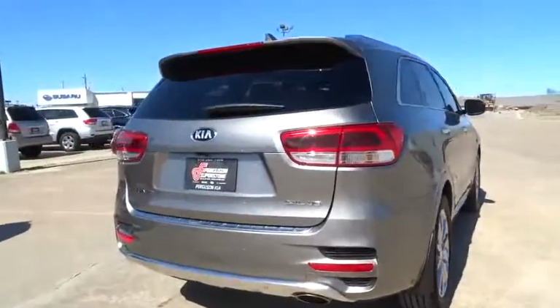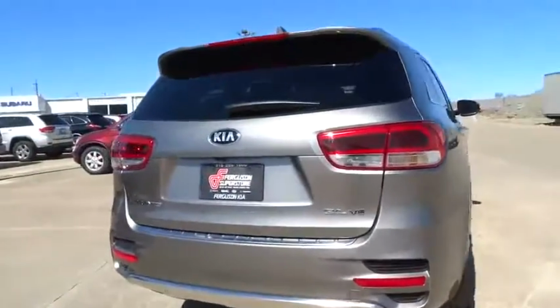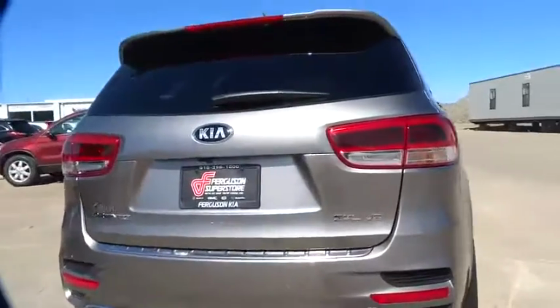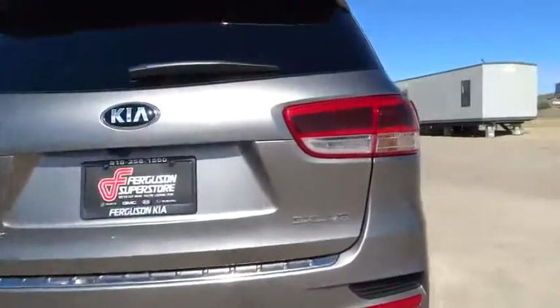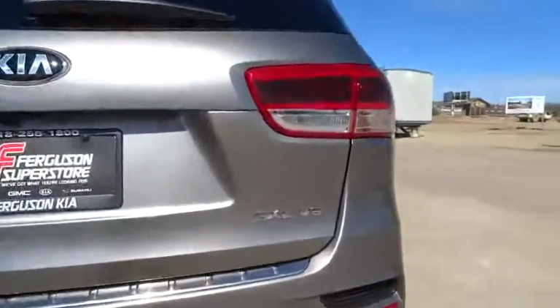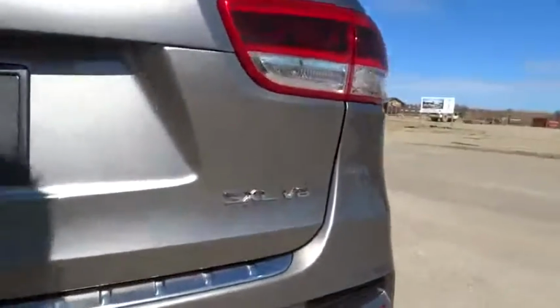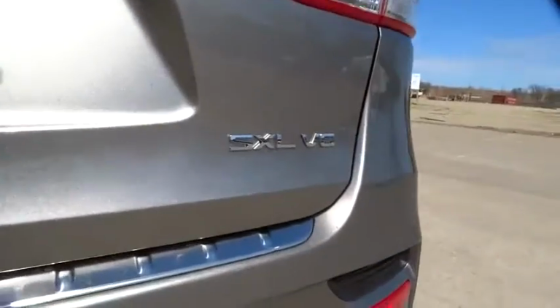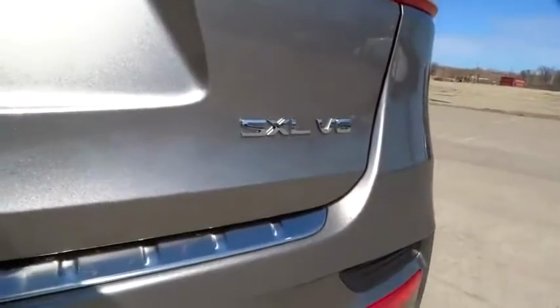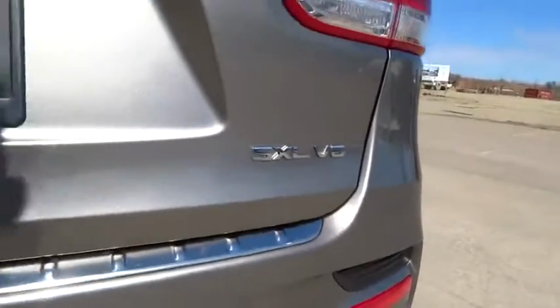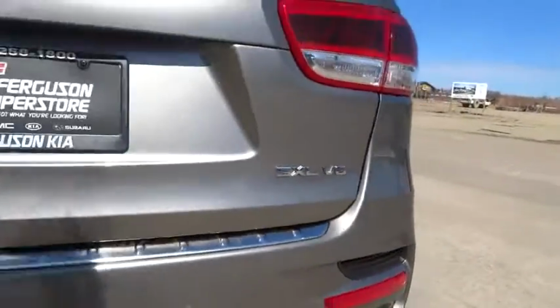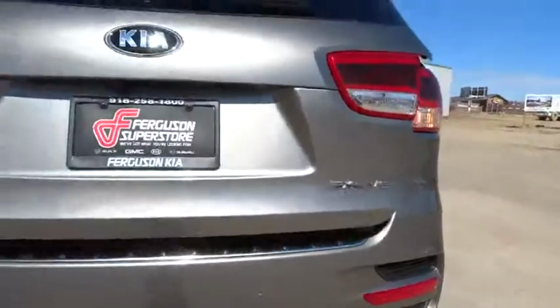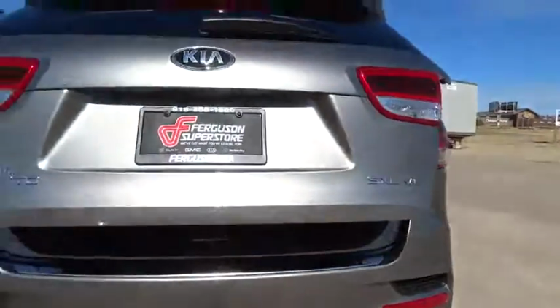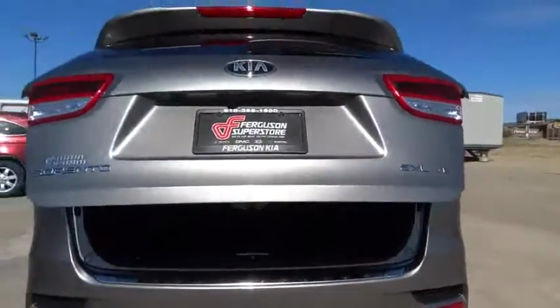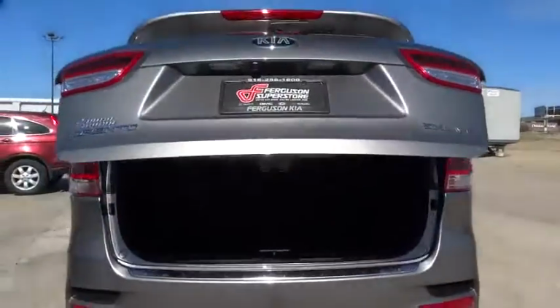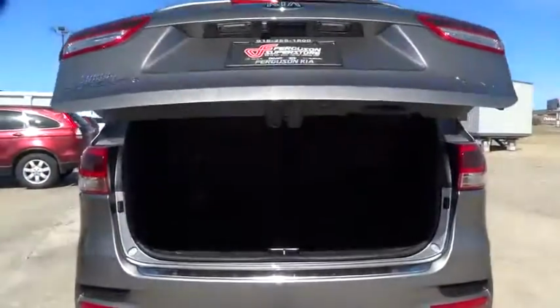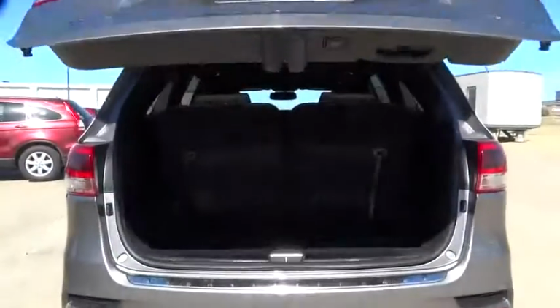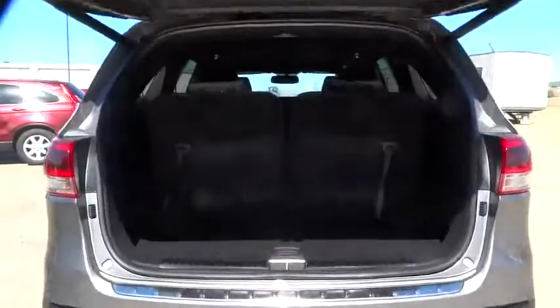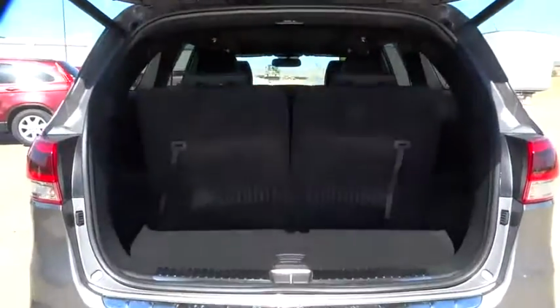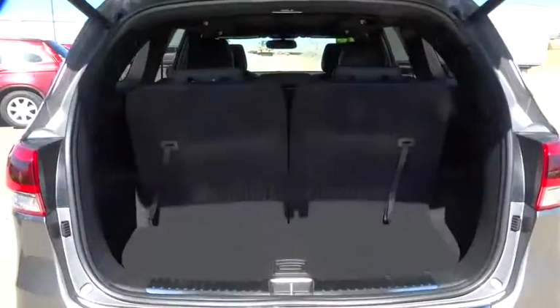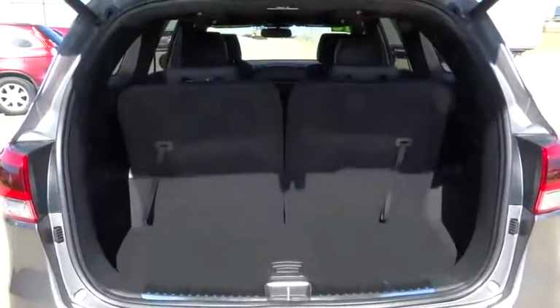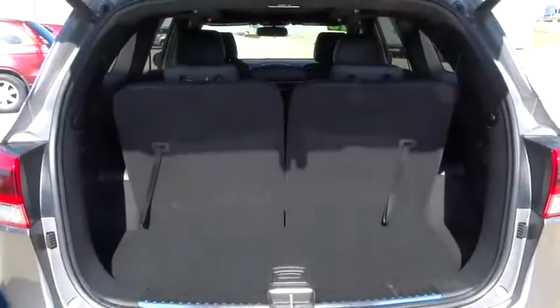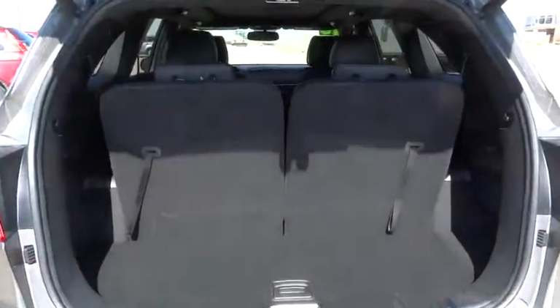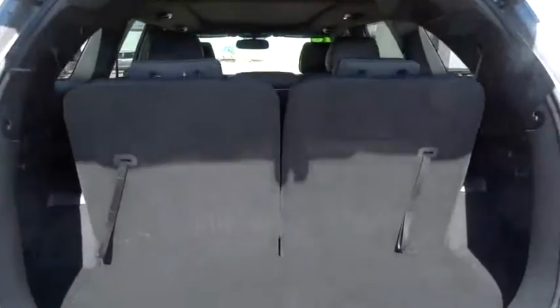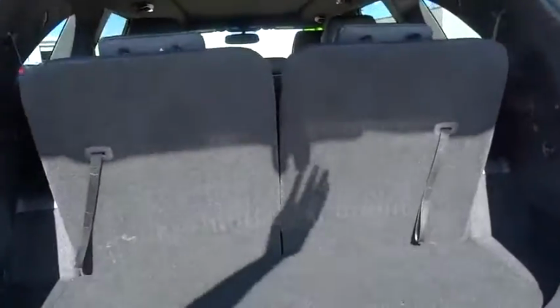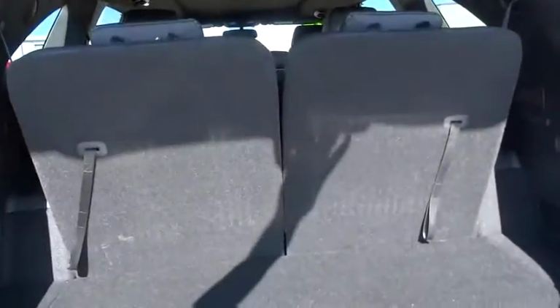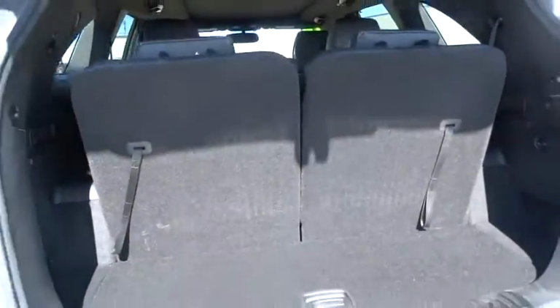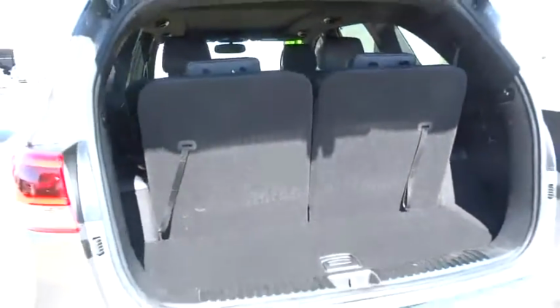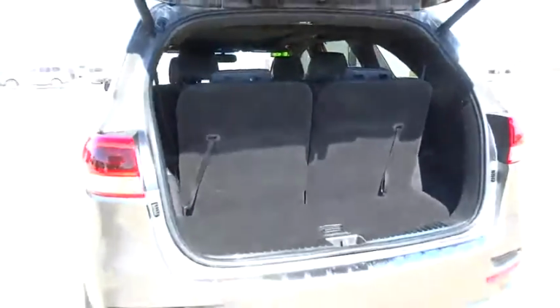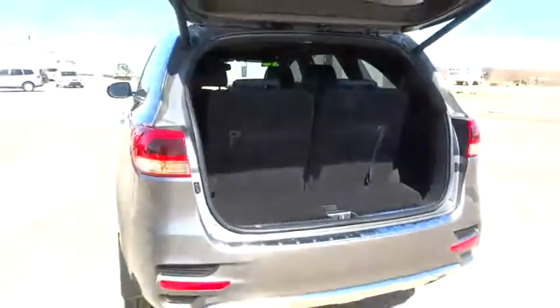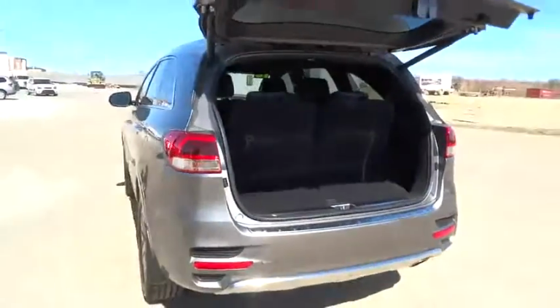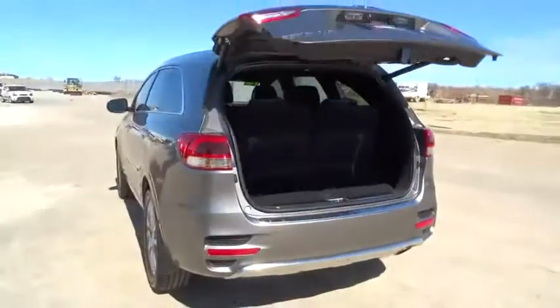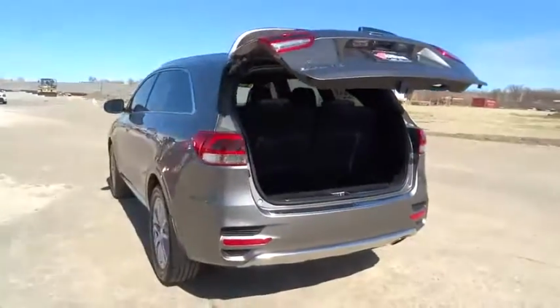Here are some of this vehicle's great options: power passenger seat, traction control, anti-lock braking system, power lift gate, keyless entry, stability control, all-wheel drive, navigation system, backup camera.